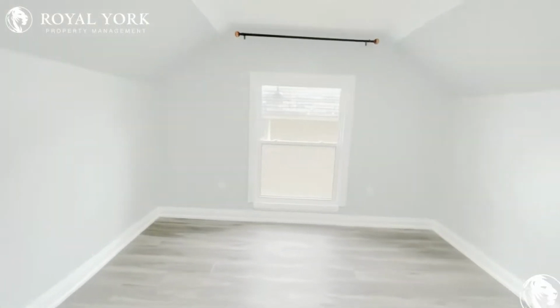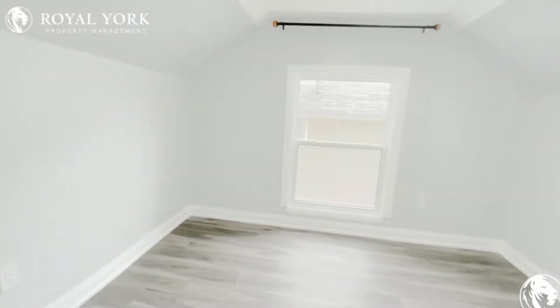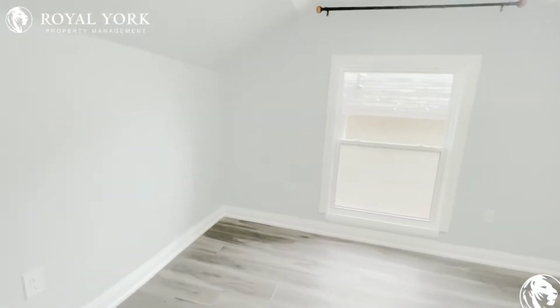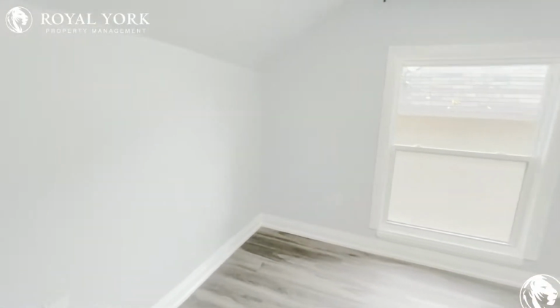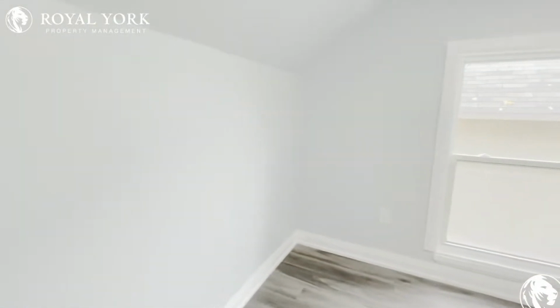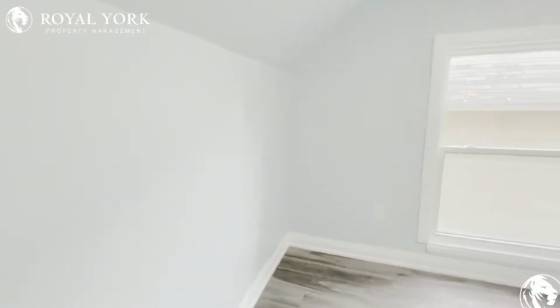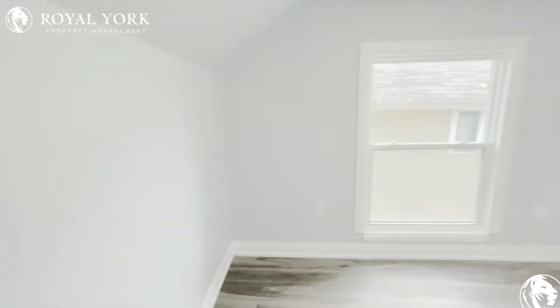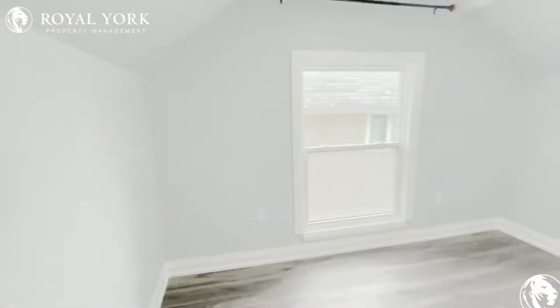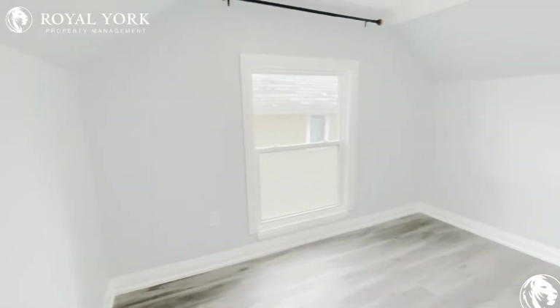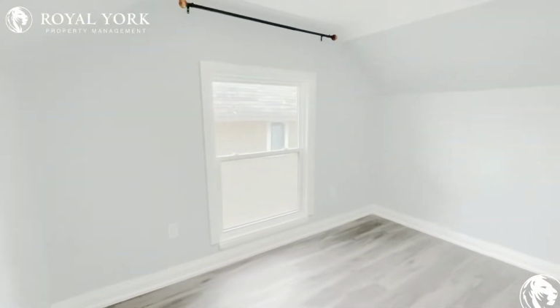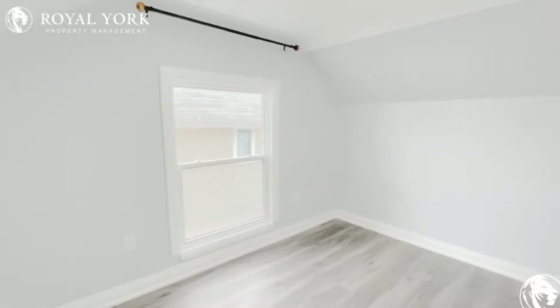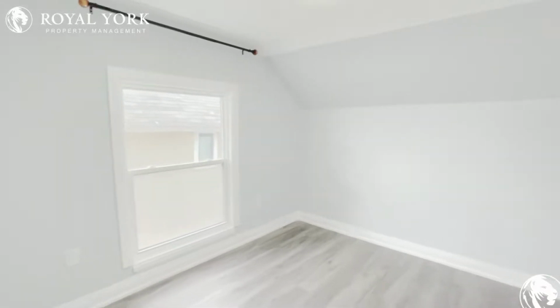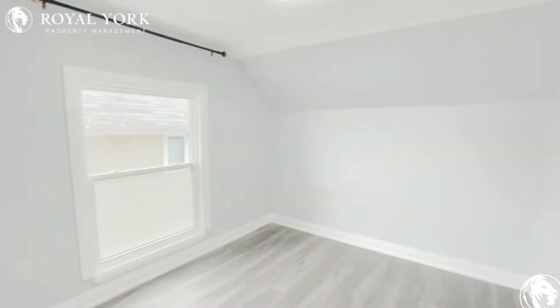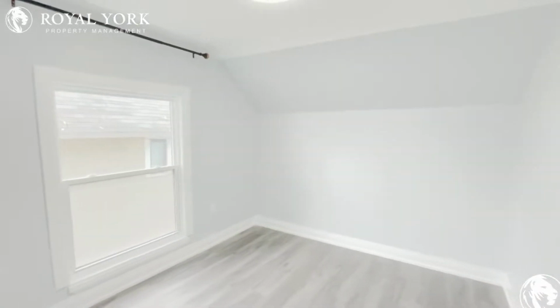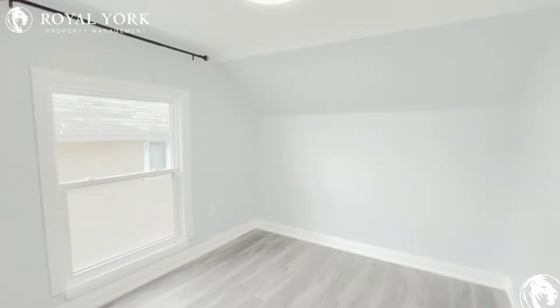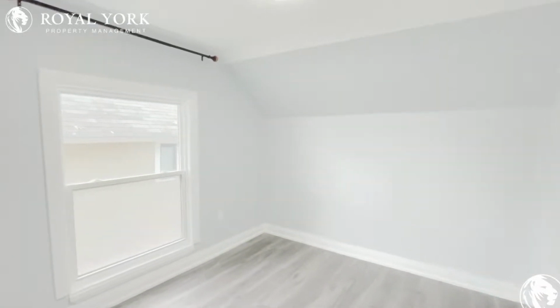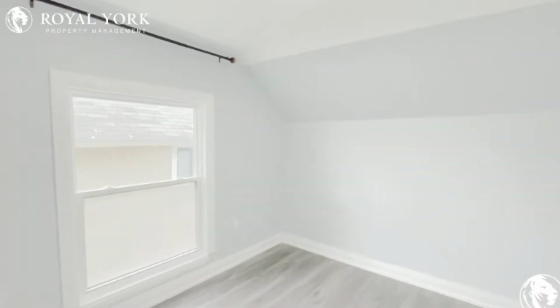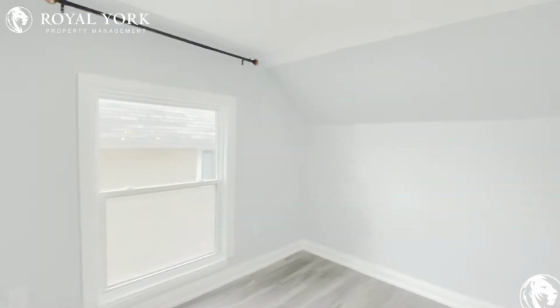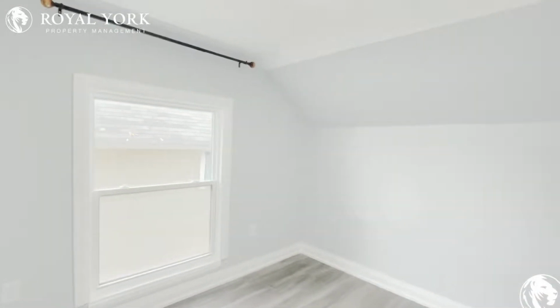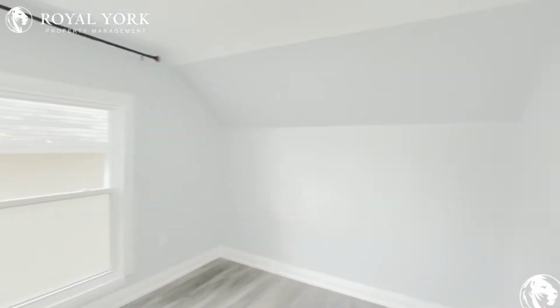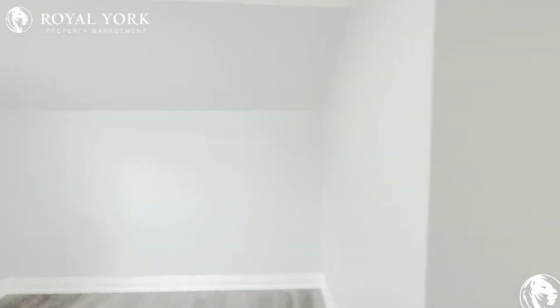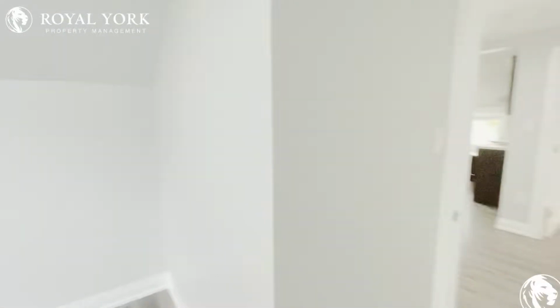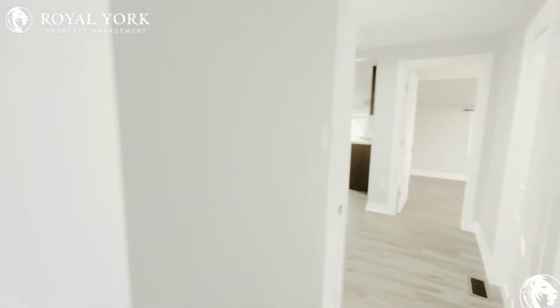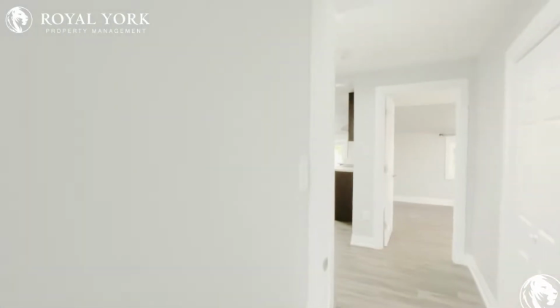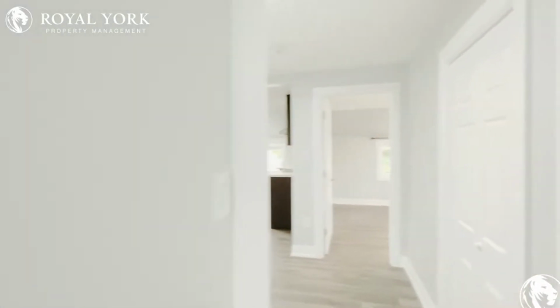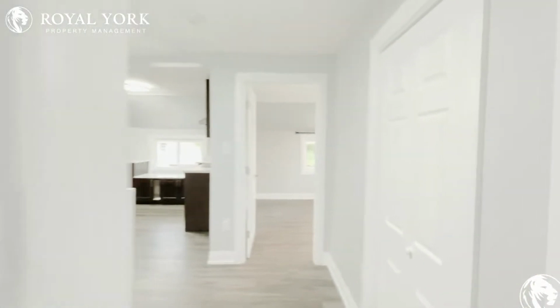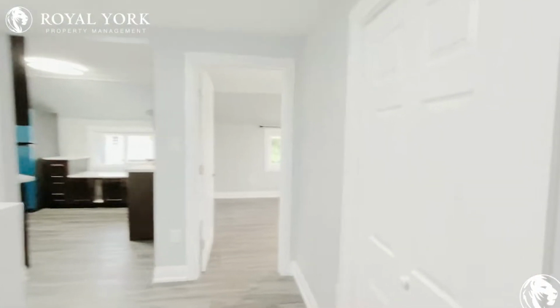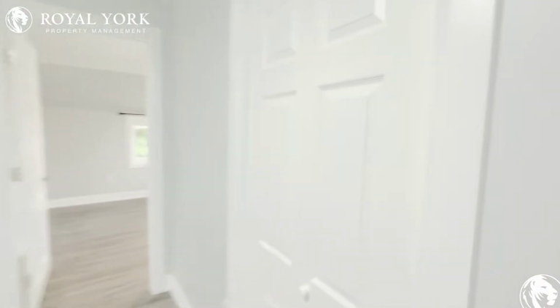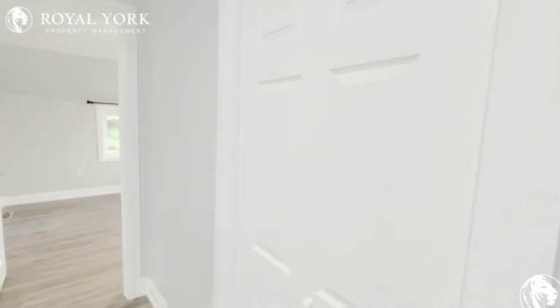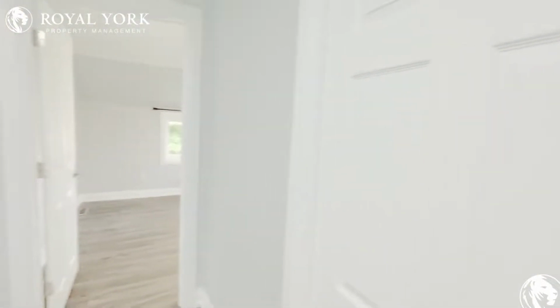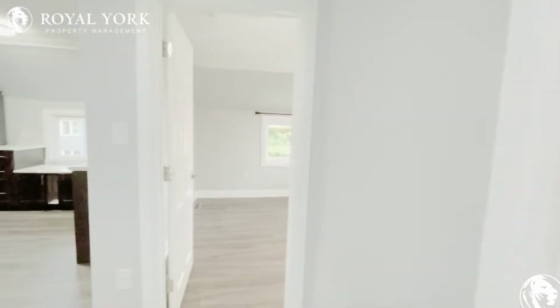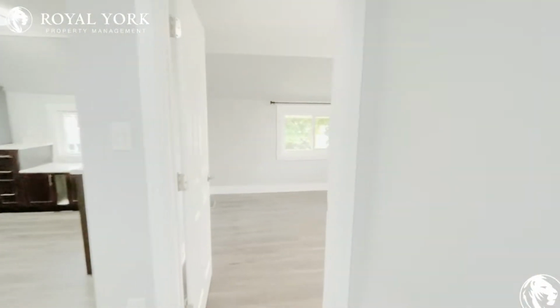It's a two bedroom, one bathroom, and a beautiful living room and sun room as well. So right here is bedroom number one. As you can see, huge window — there's lots of natural lighting. And here you've got a coat closet on the right.